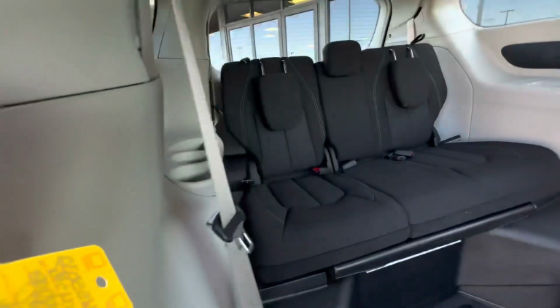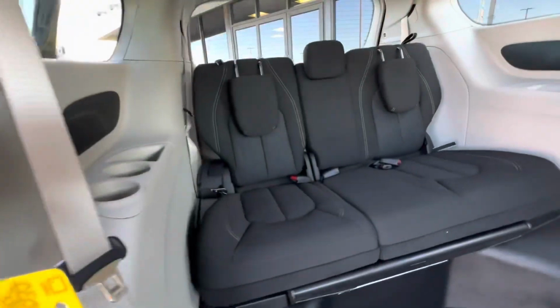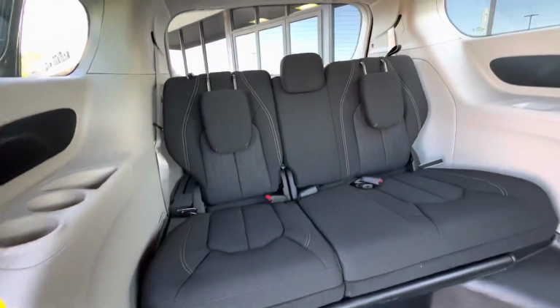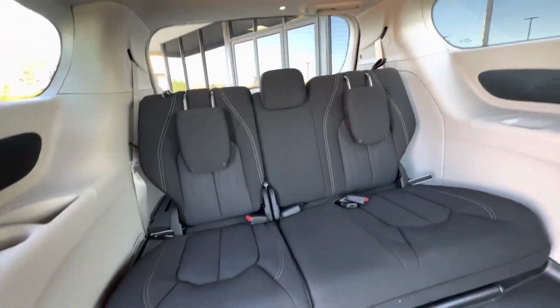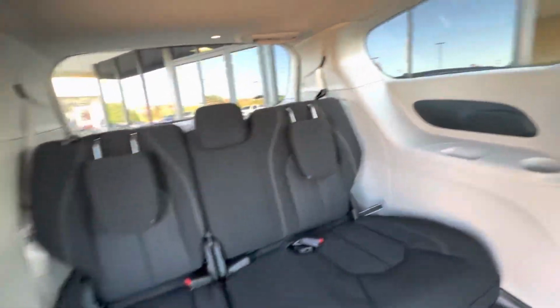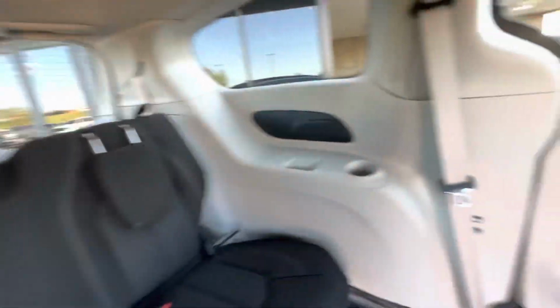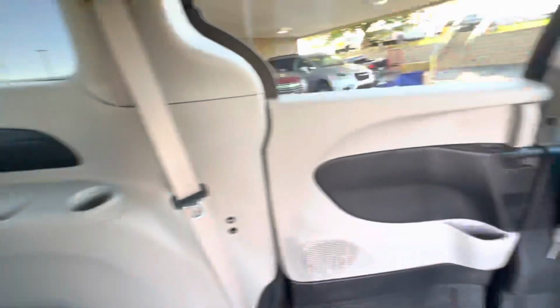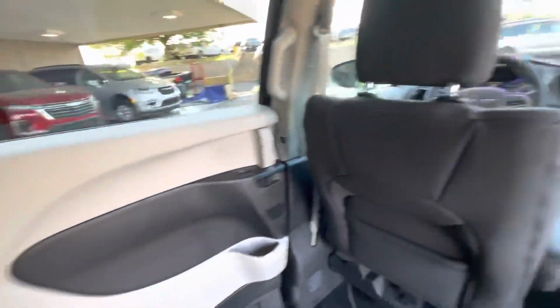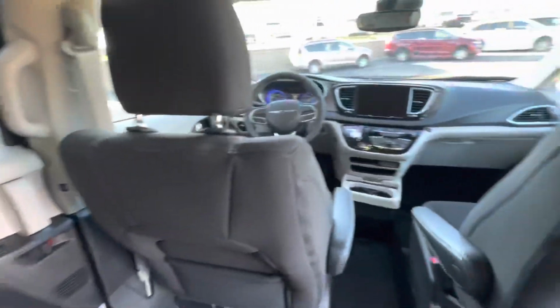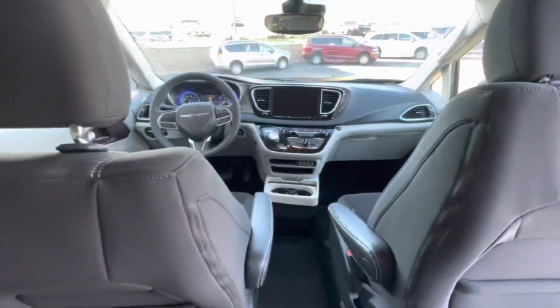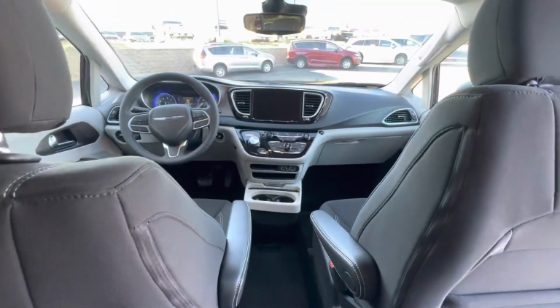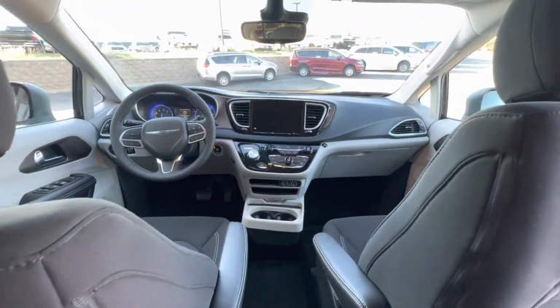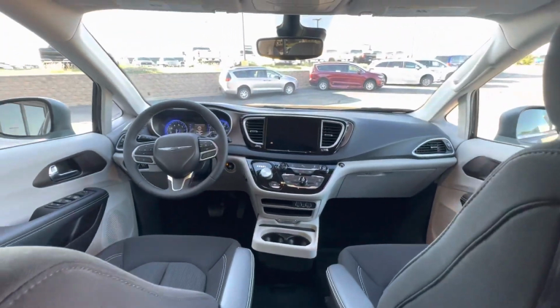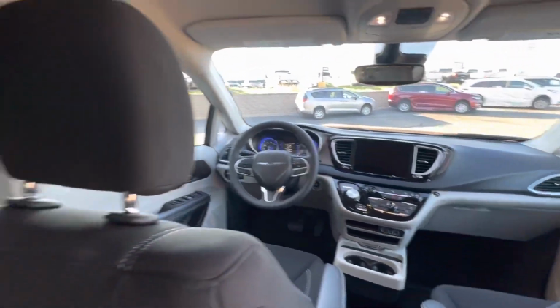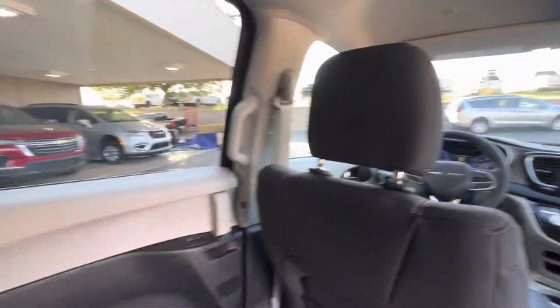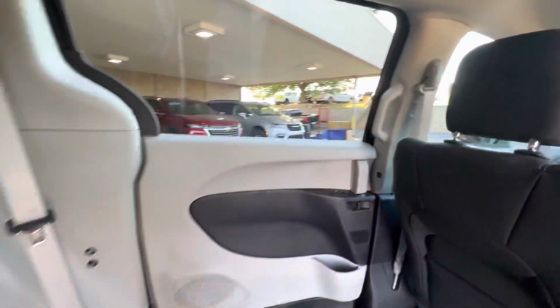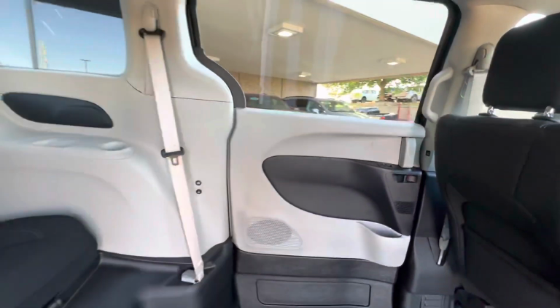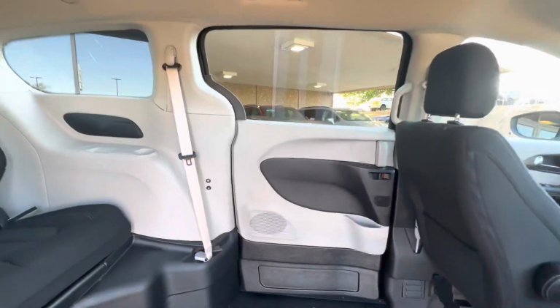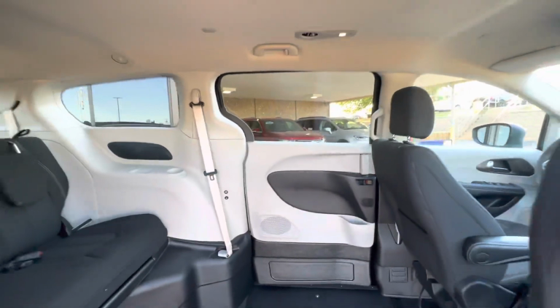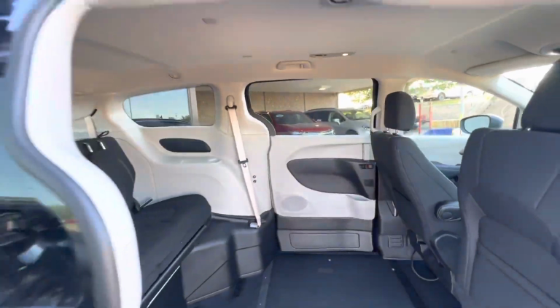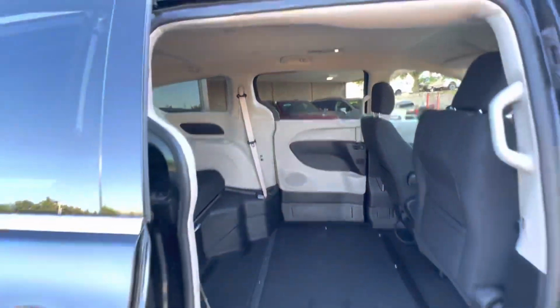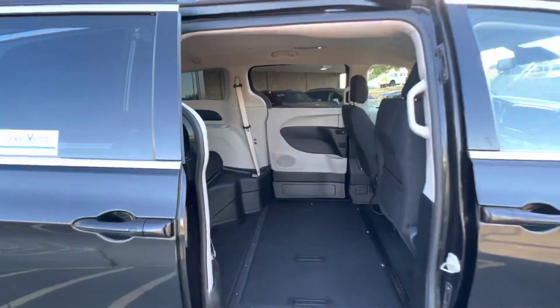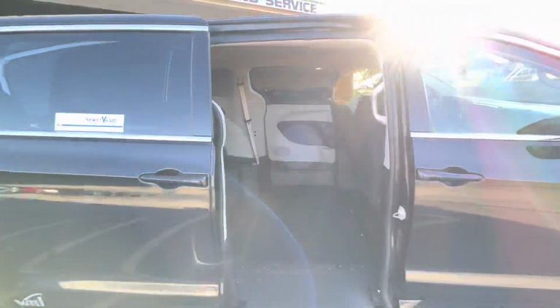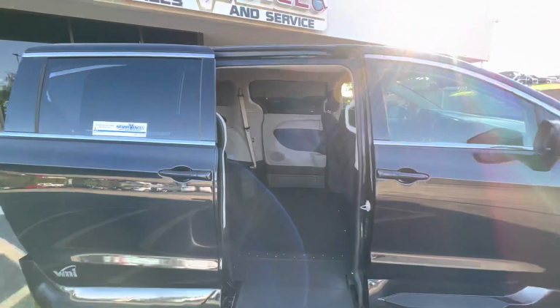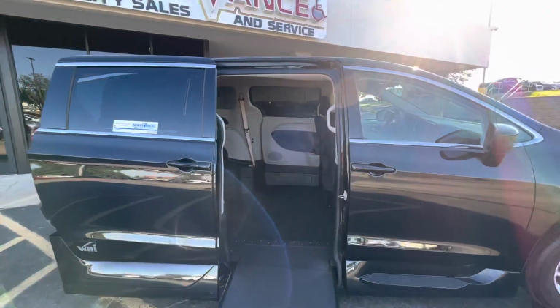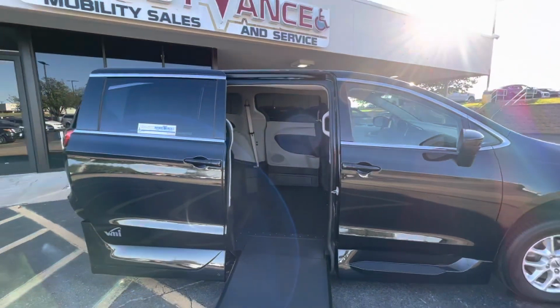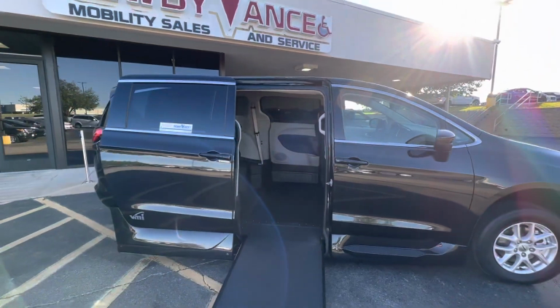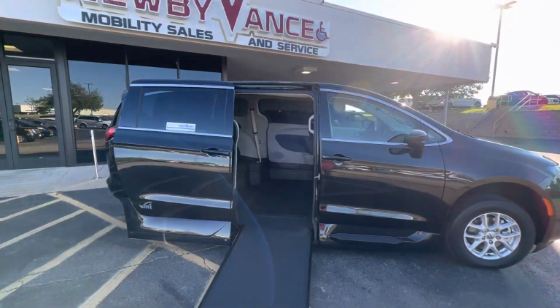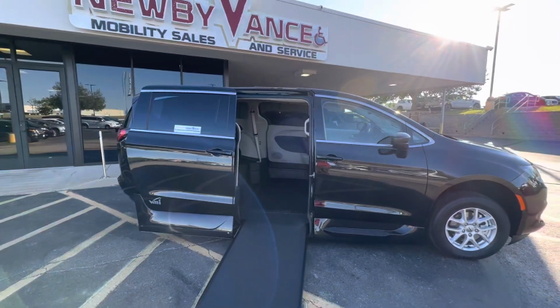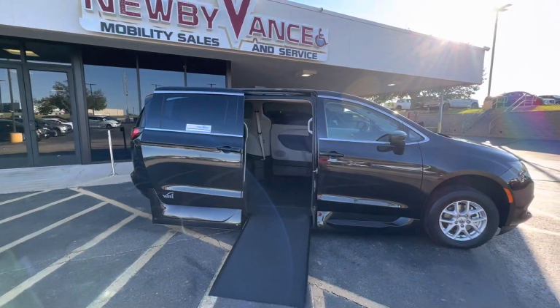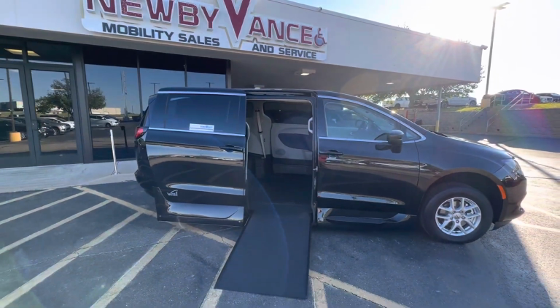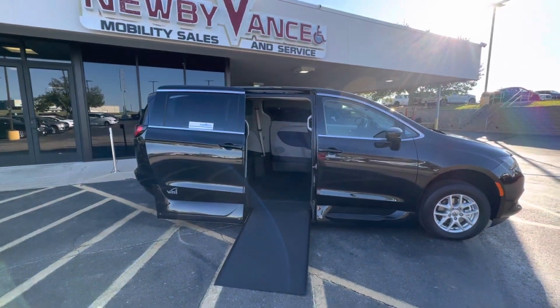This vehicle does qualify for a lifetime powertrain program. Give us a call at 405-282-2113. Once again, Jason Williamson, Newby Vance Mobility in Guthrie. Thank you.